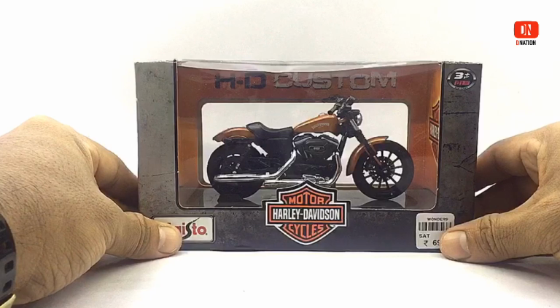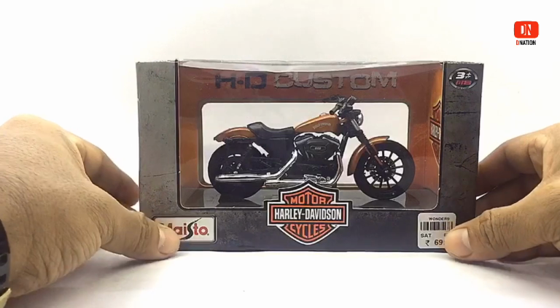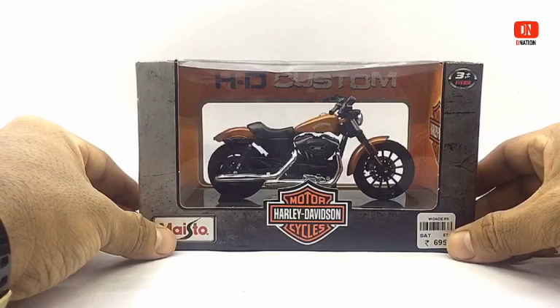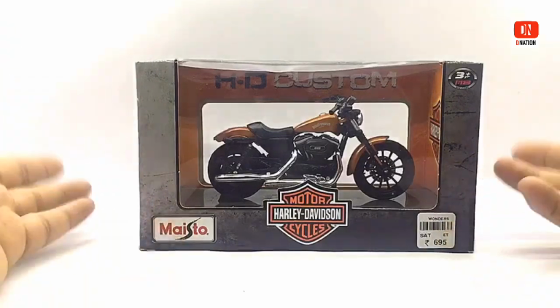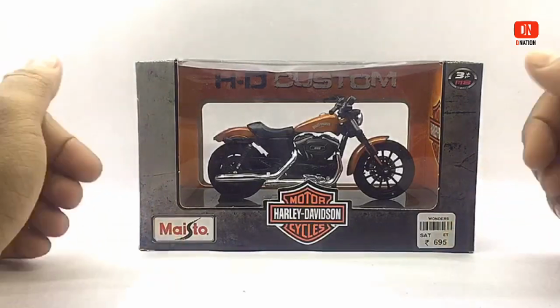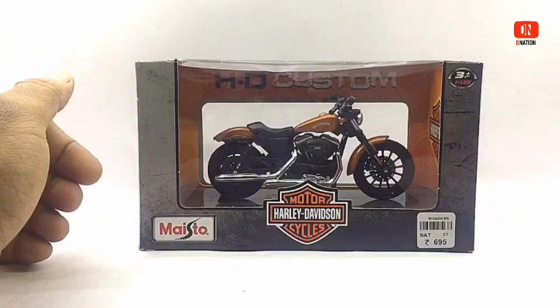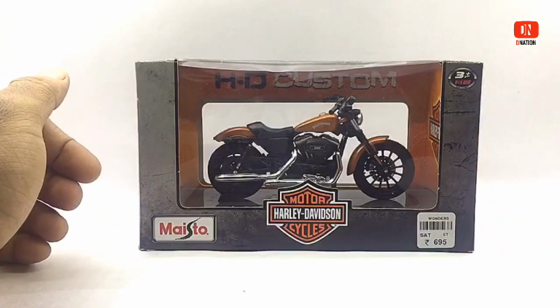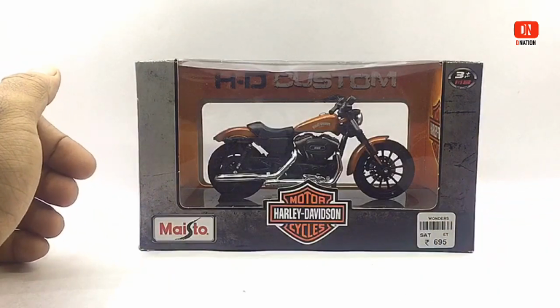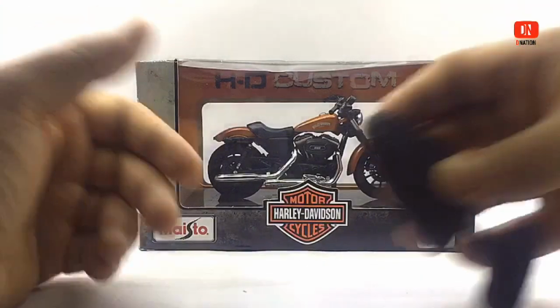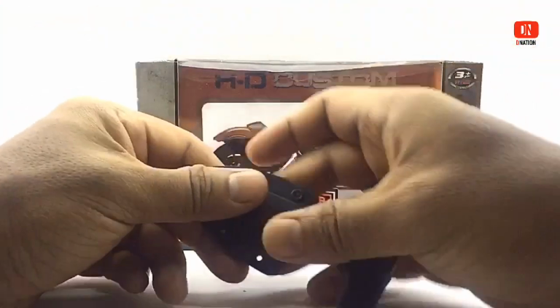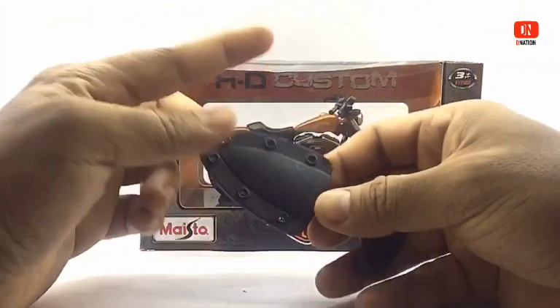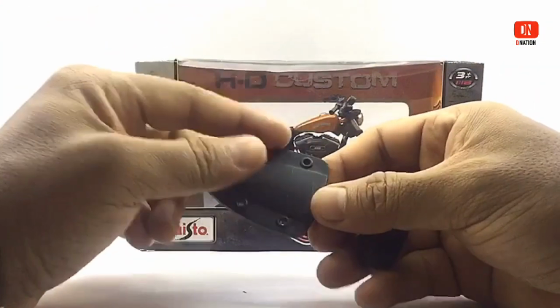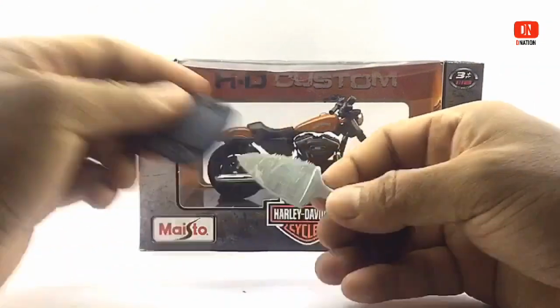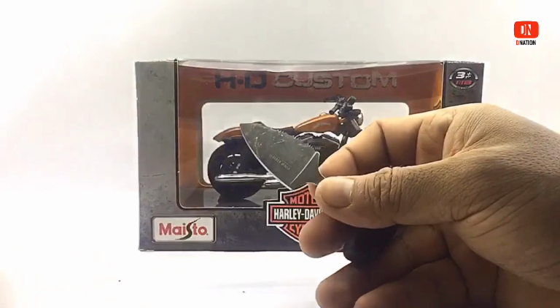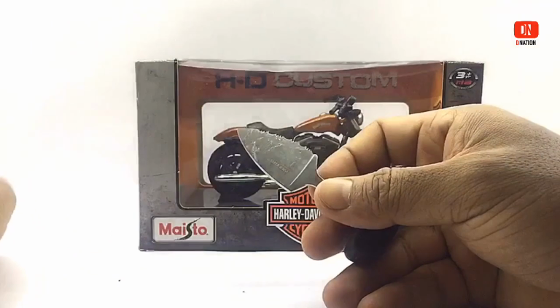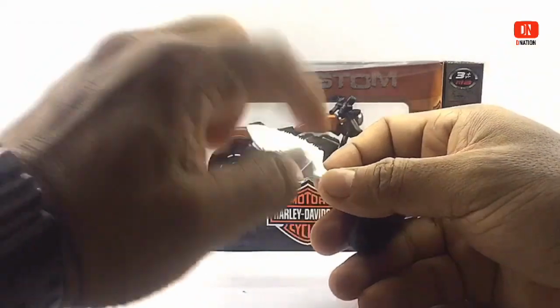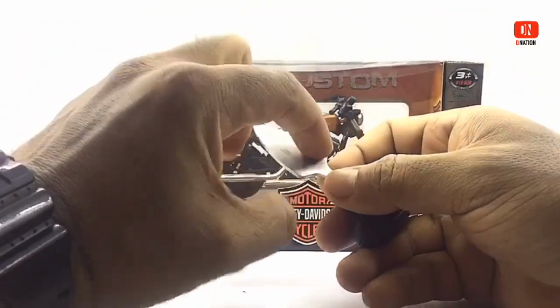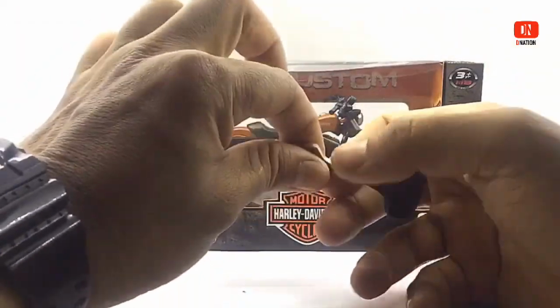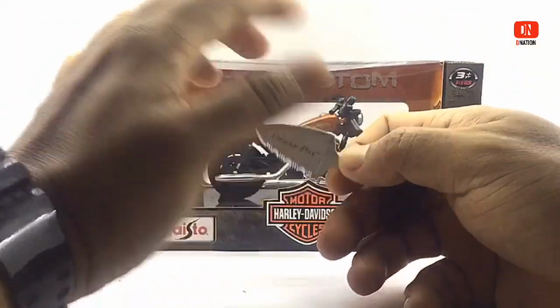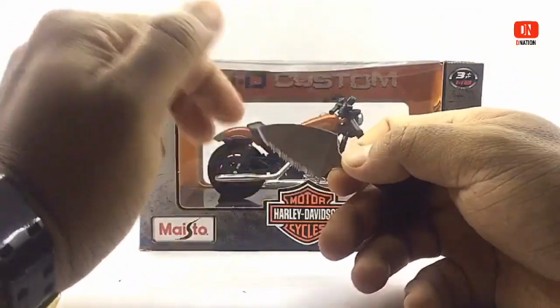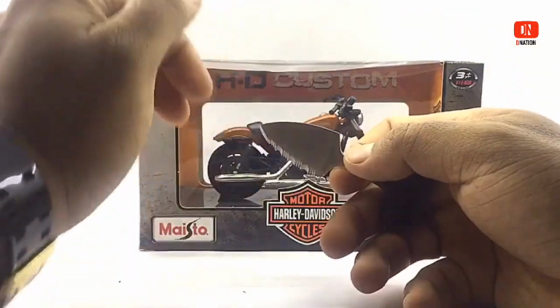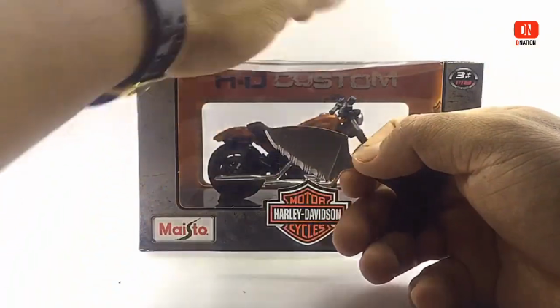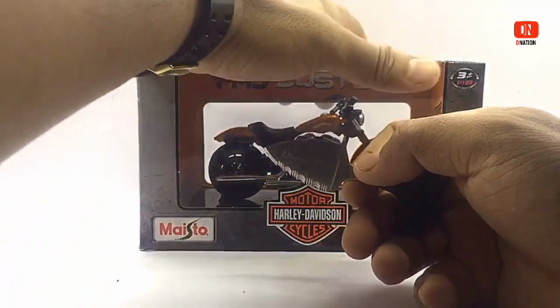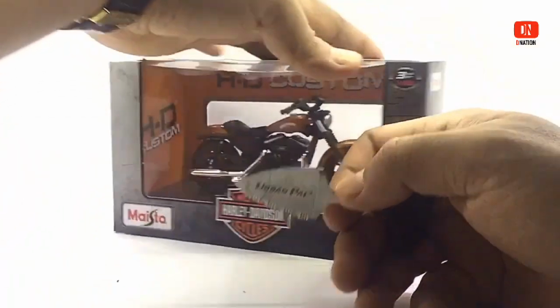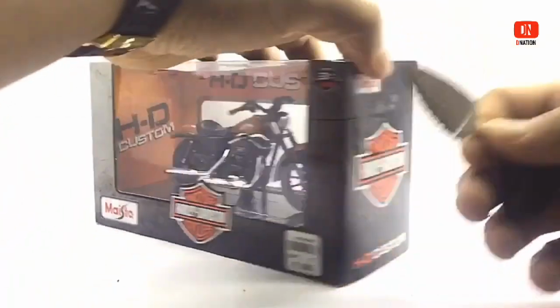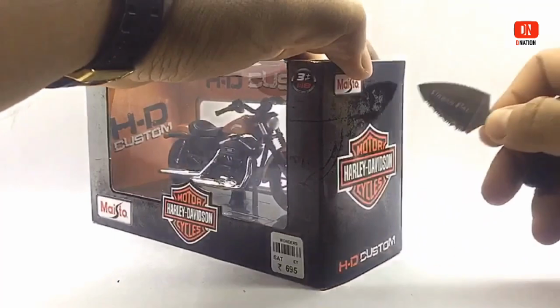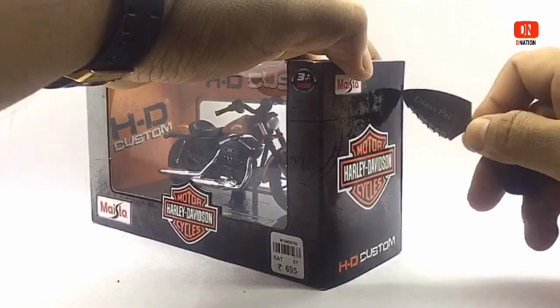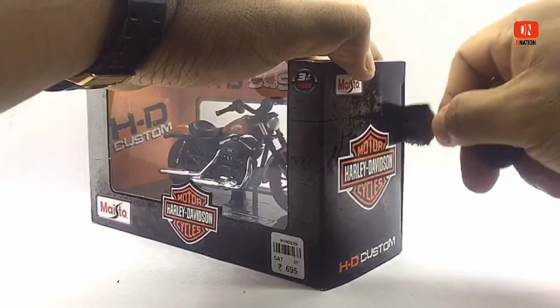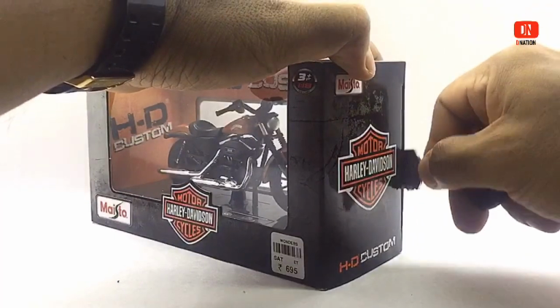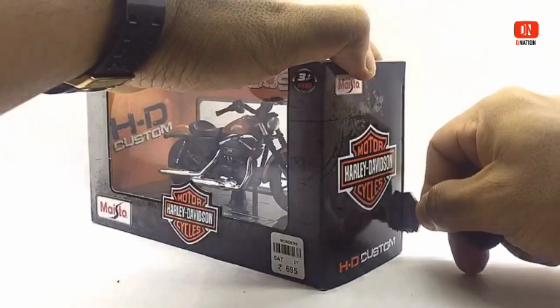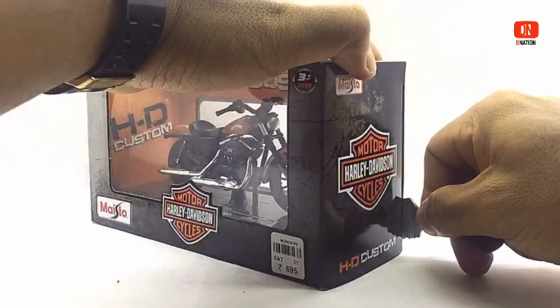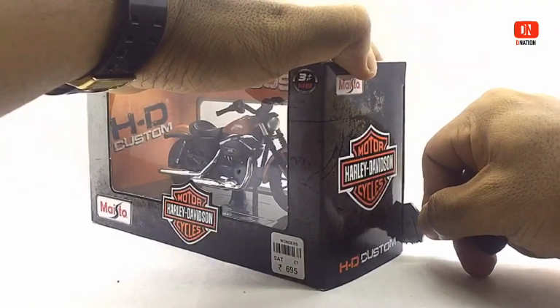And now as we get this unboxed, please be careful while using sharp objects and keep in mind to keep these die-cast motorcycles away from children below the age of 5, as the tiny parts can be hazardous. So keeping this in mind, let's get this opened.